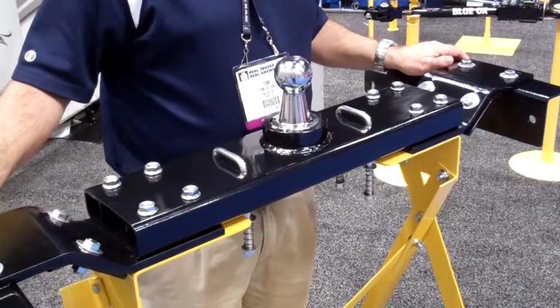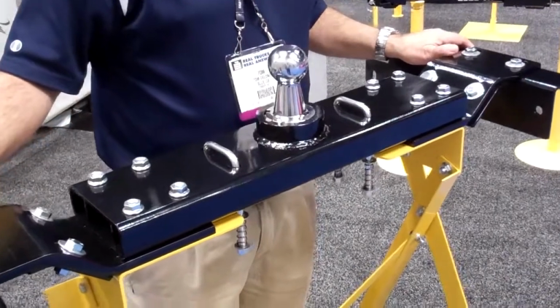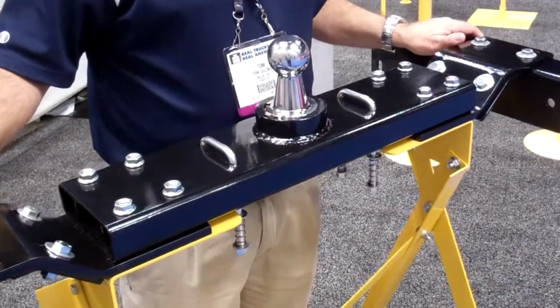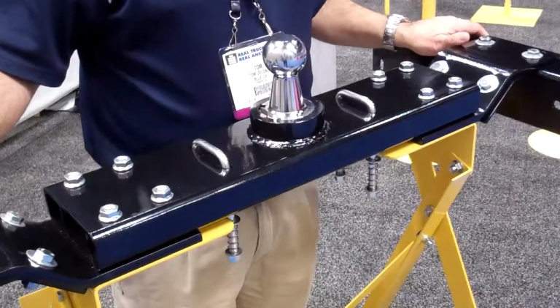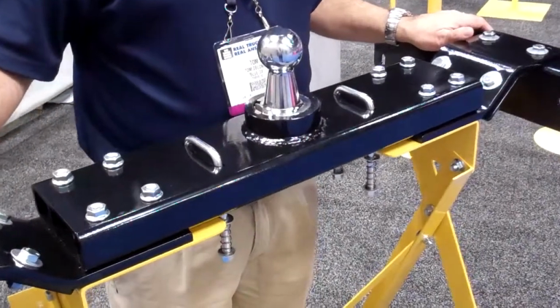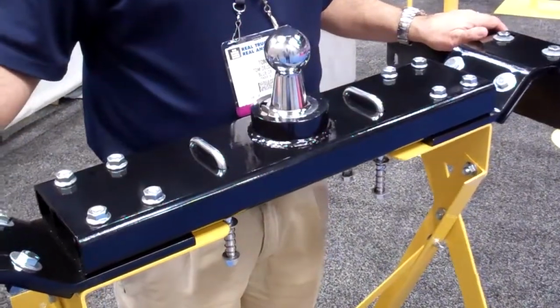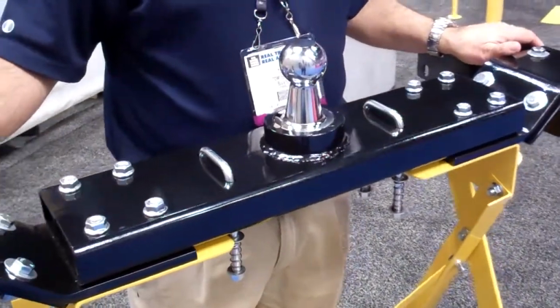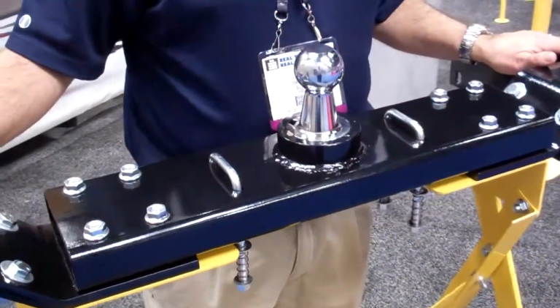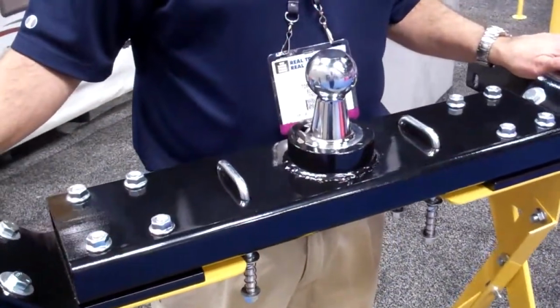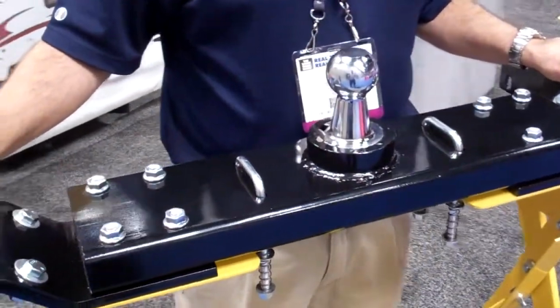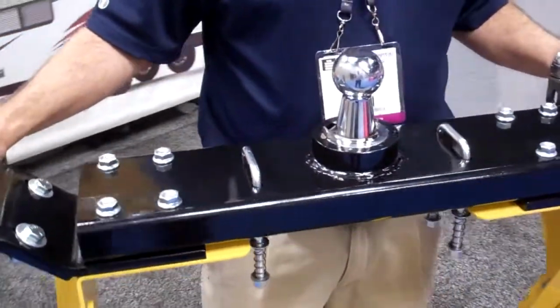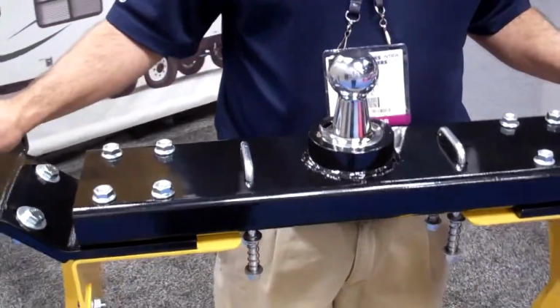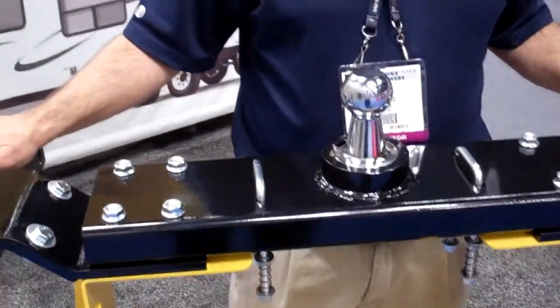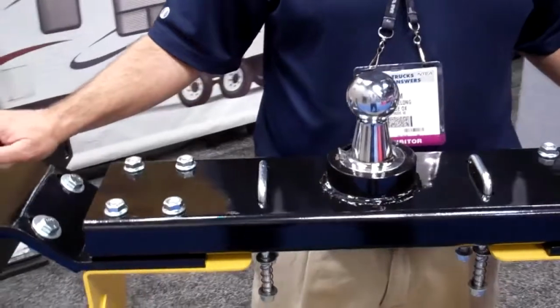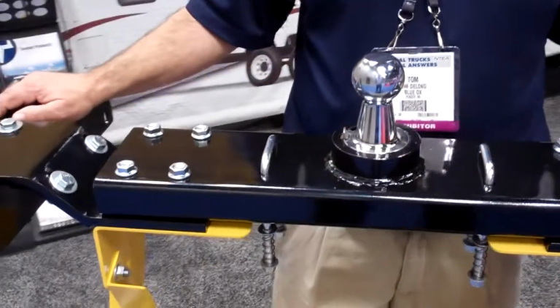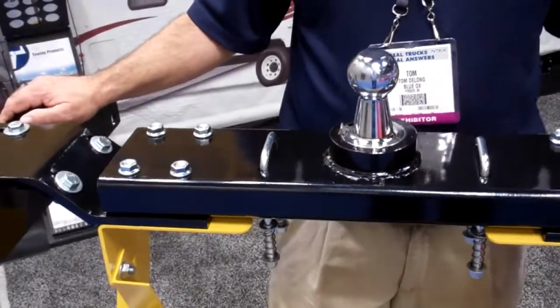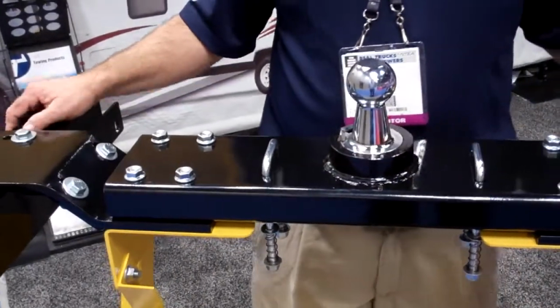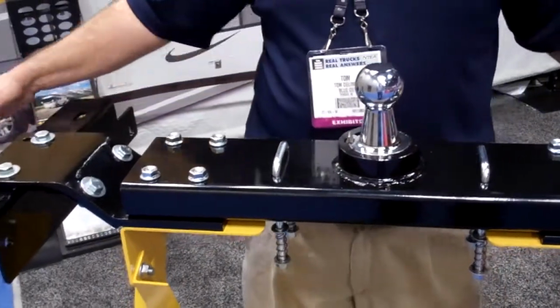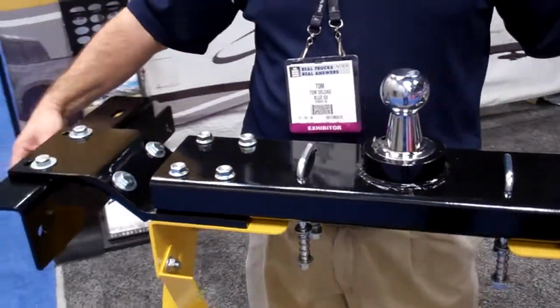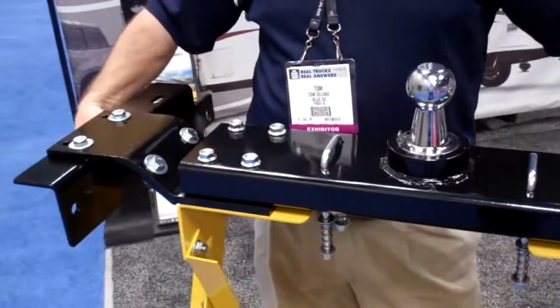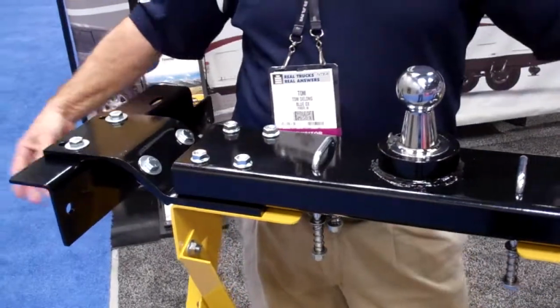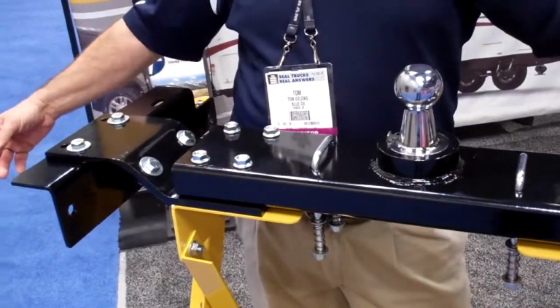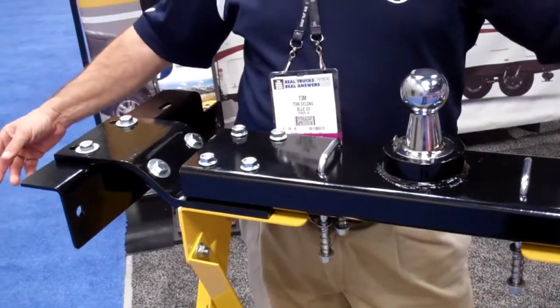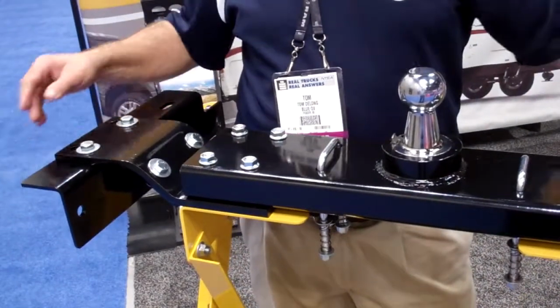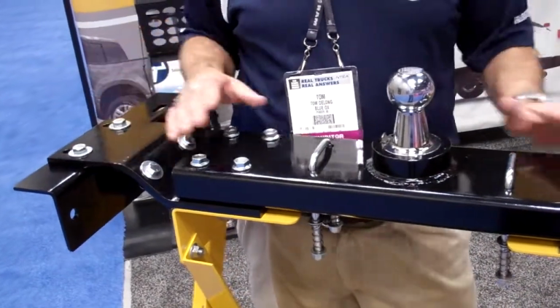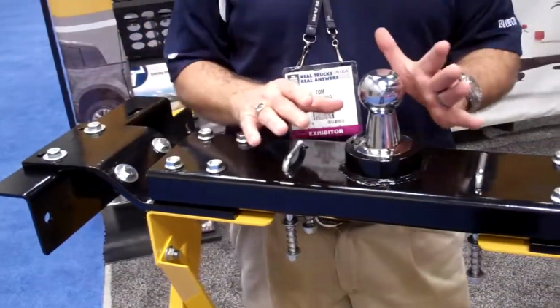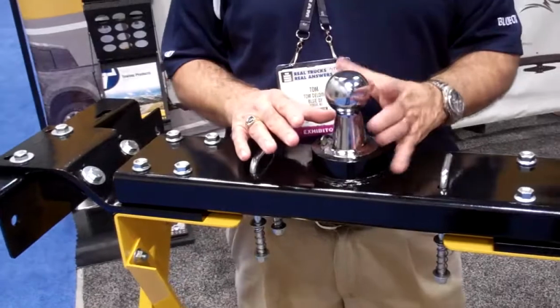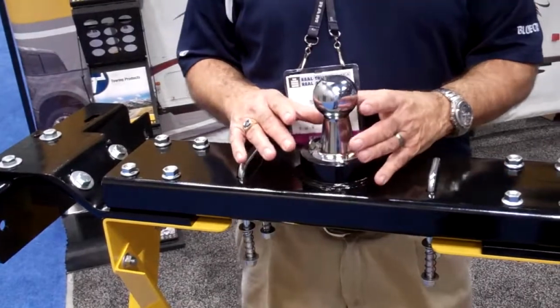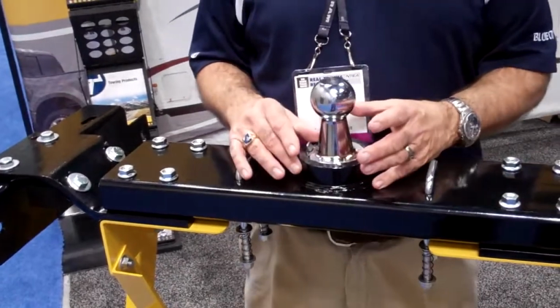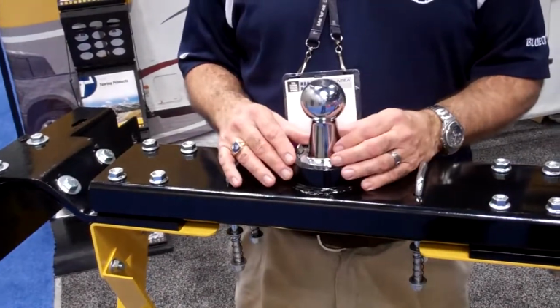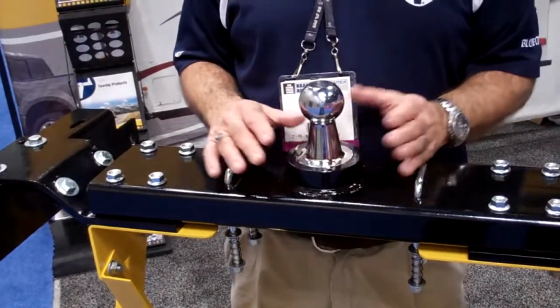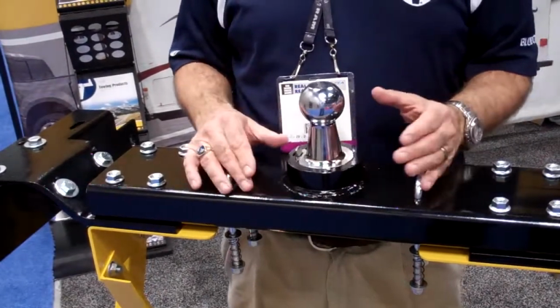It's completely assembled underneath a bed. There's no need to remove the bed from the truck. There's no handles or cables to pull underneath it — everything is controlled right inside the hitch.